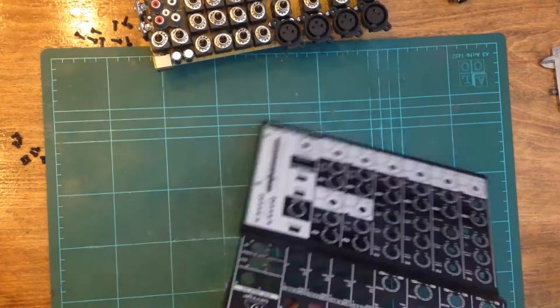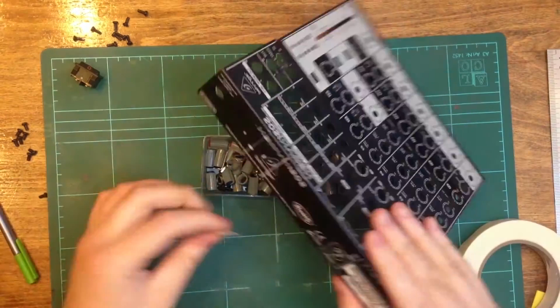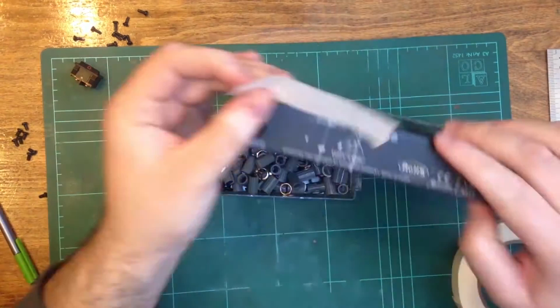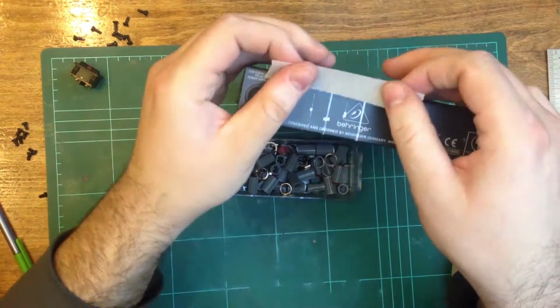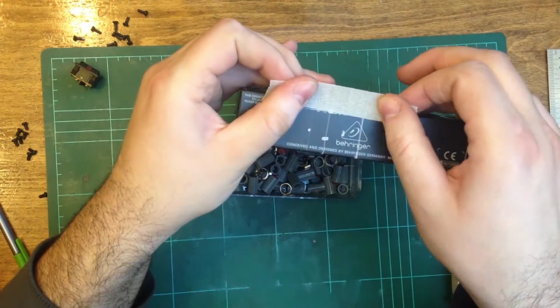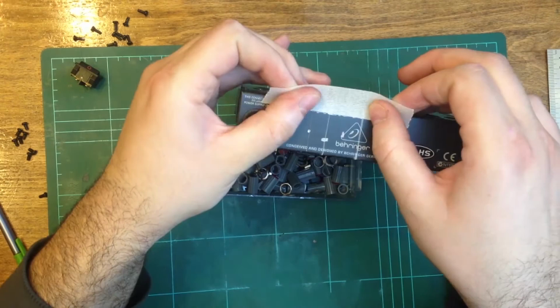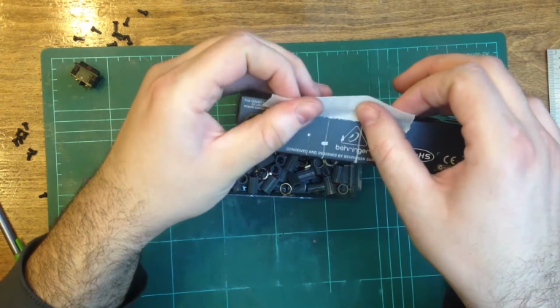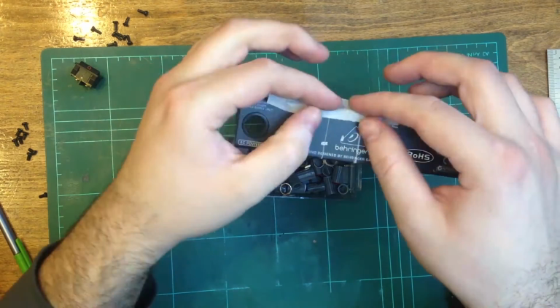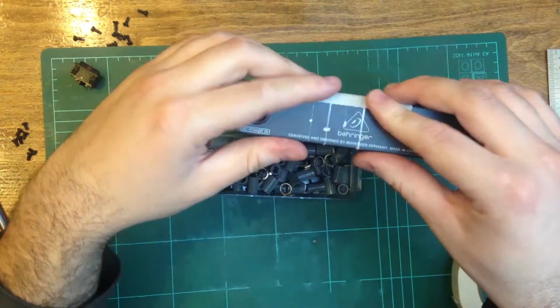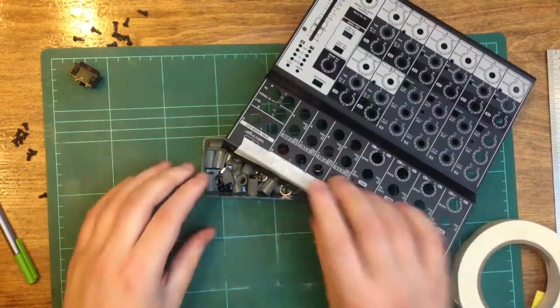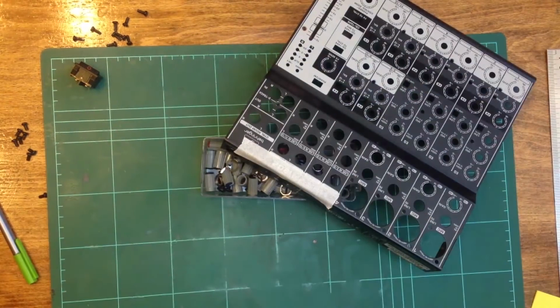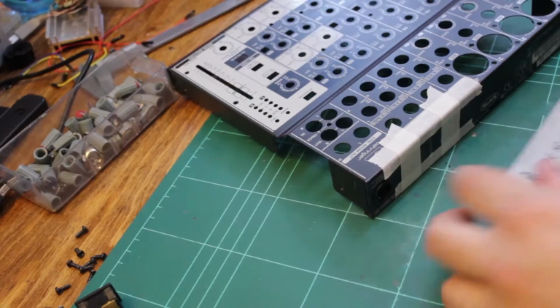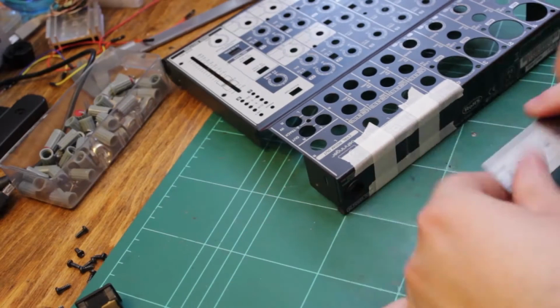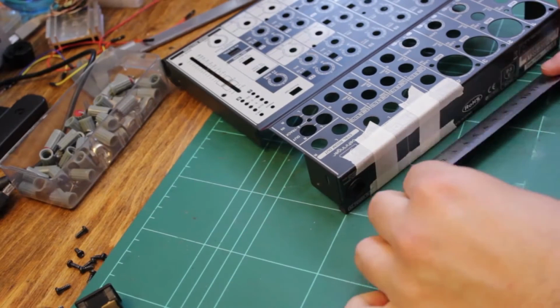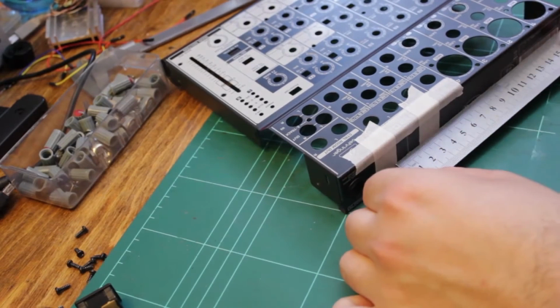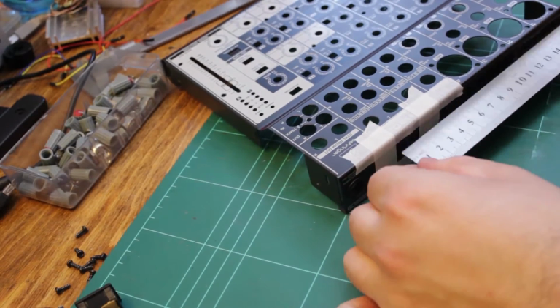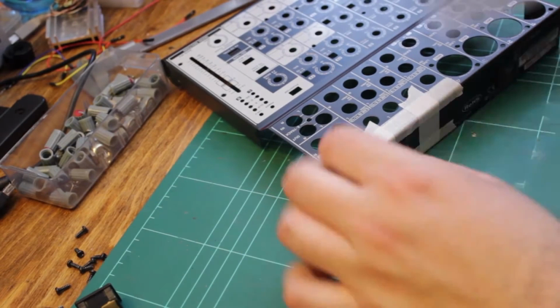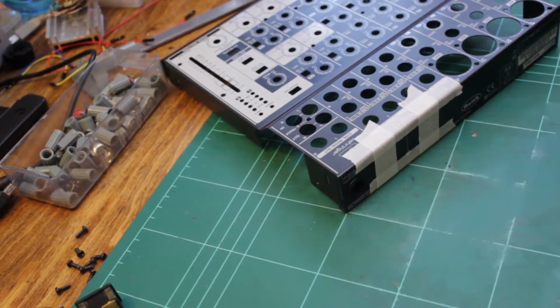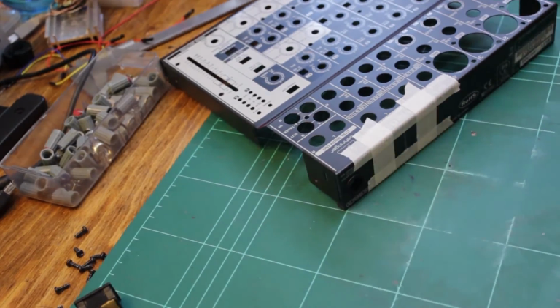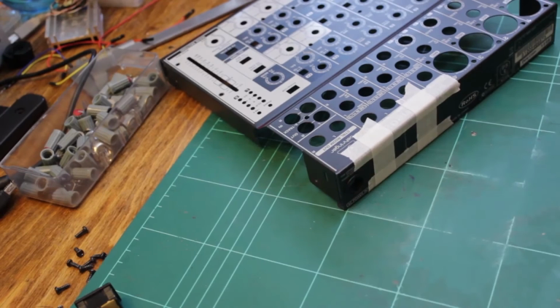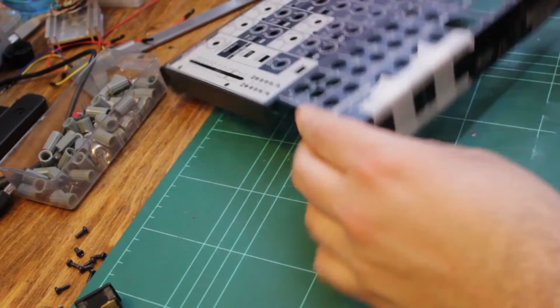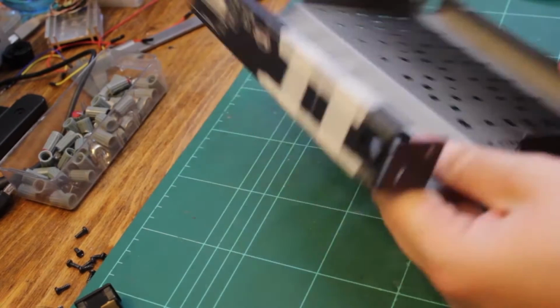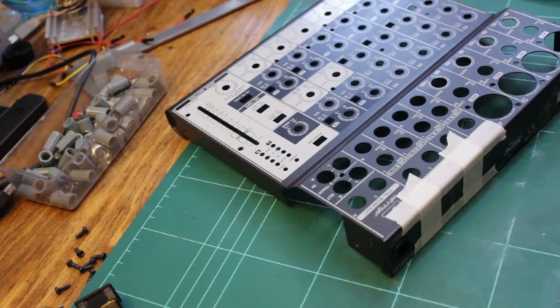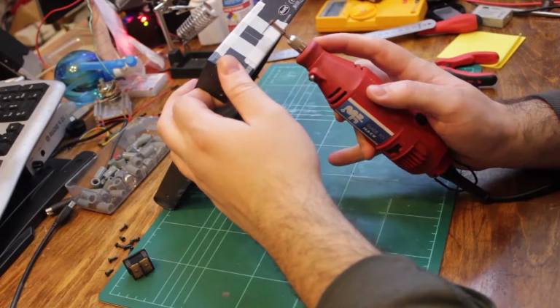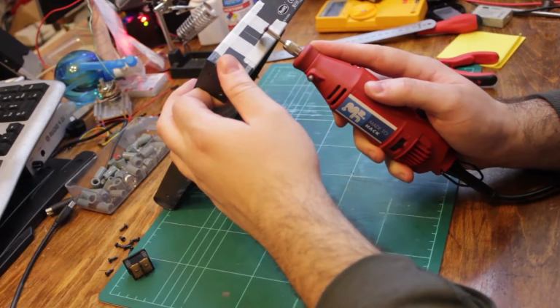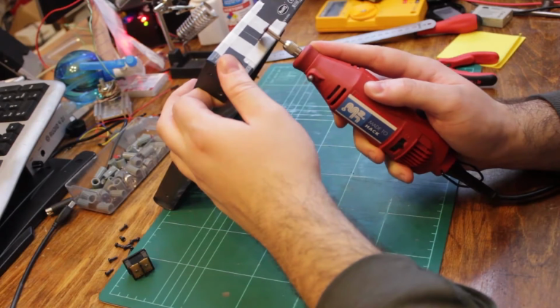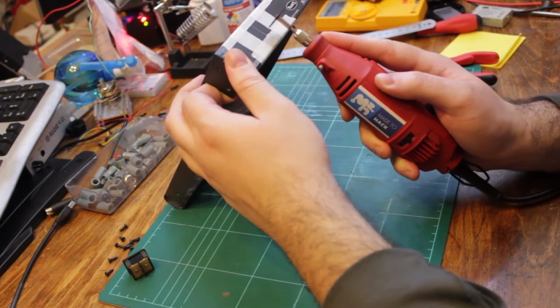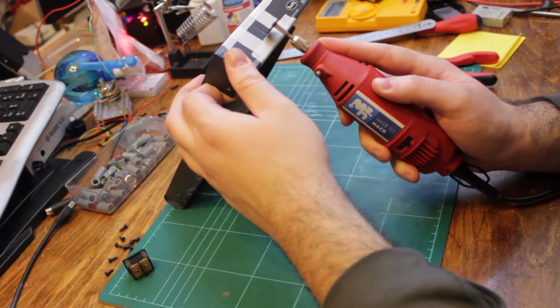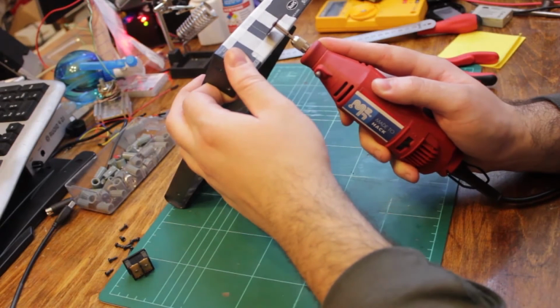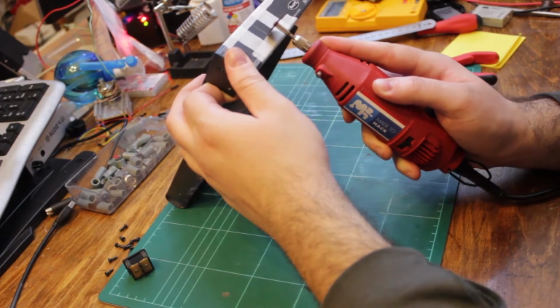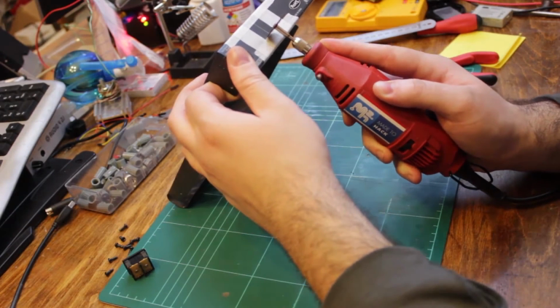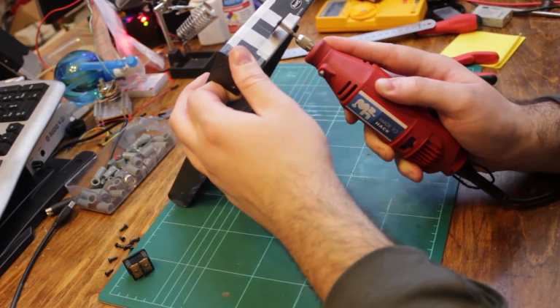With the measurements complete, I taped off the area so it would be easier to see the cutting. Using my rotary tool and a cutting disc, I made the cutout for the switch.